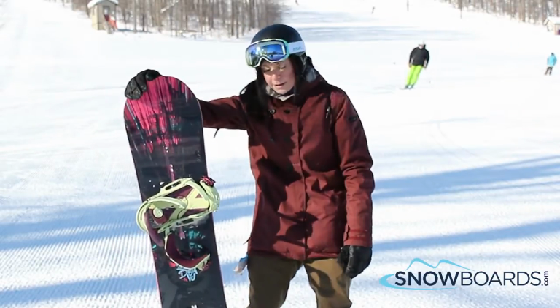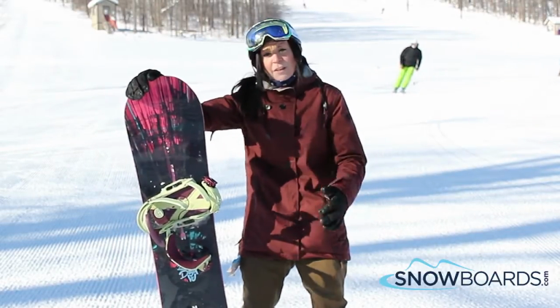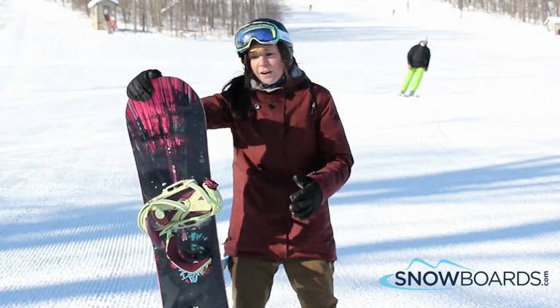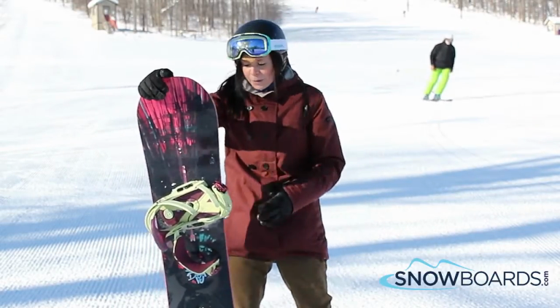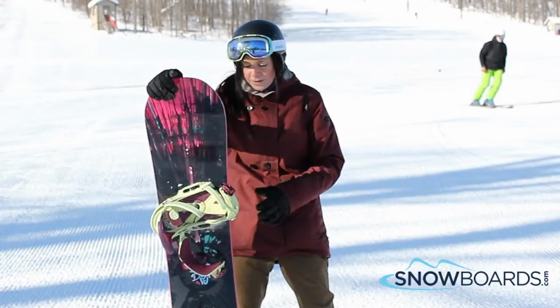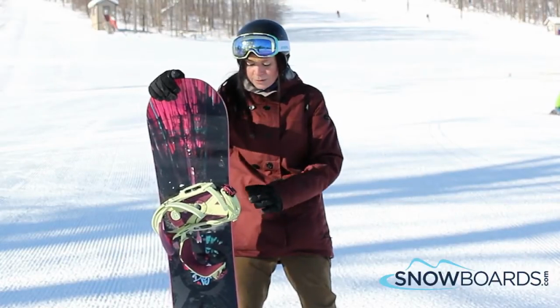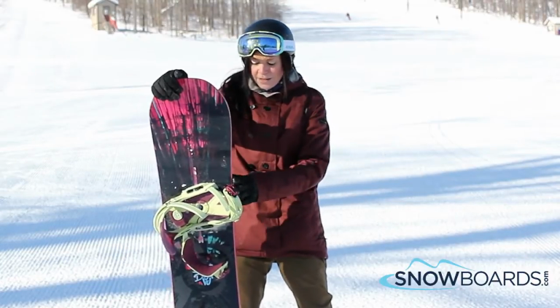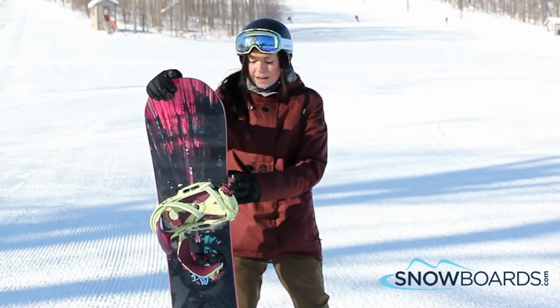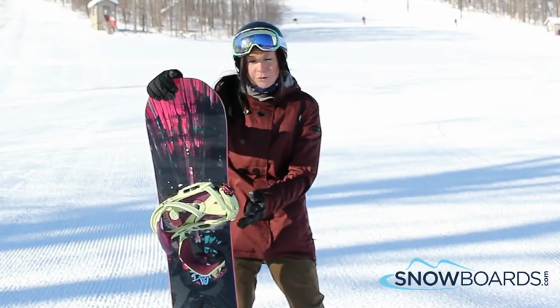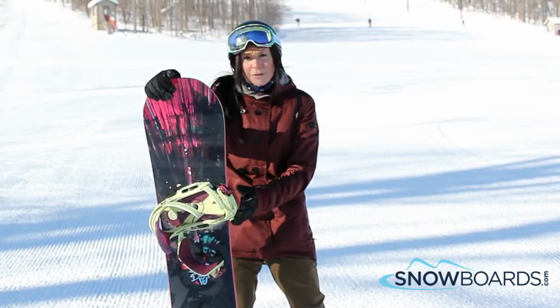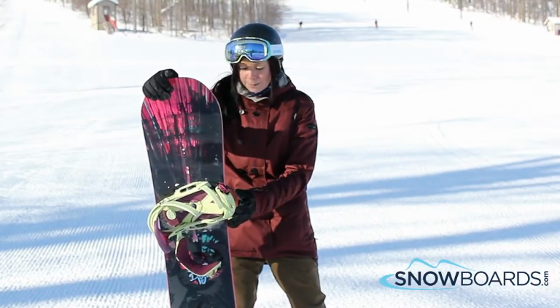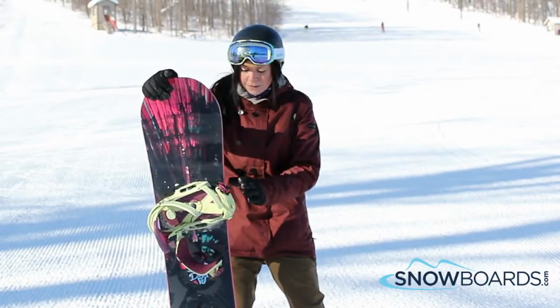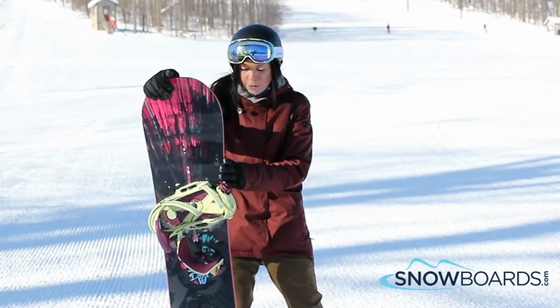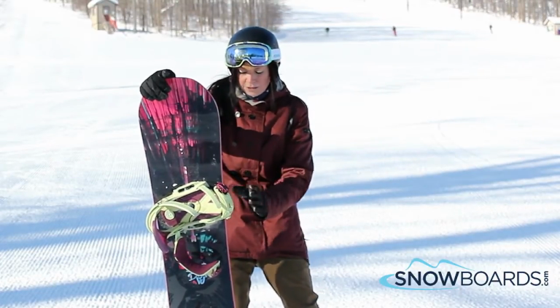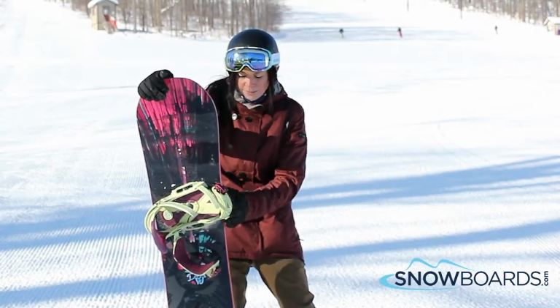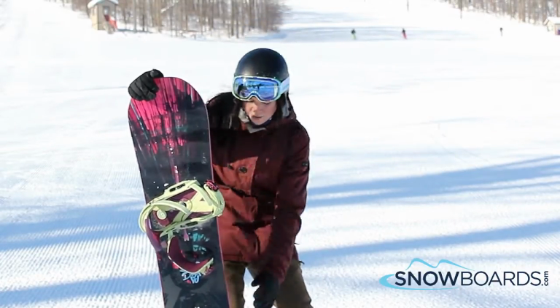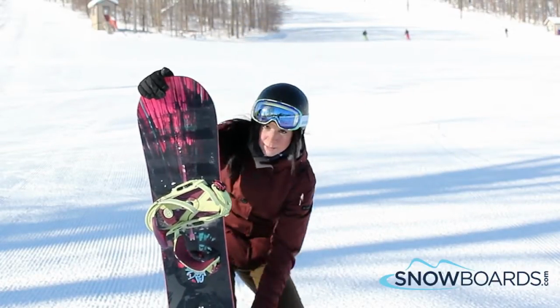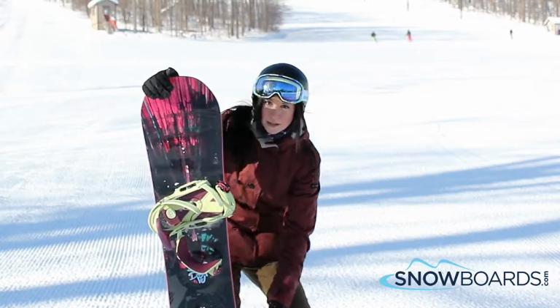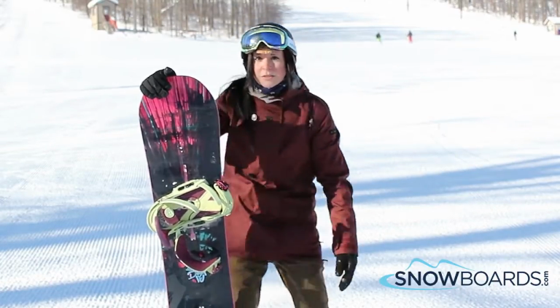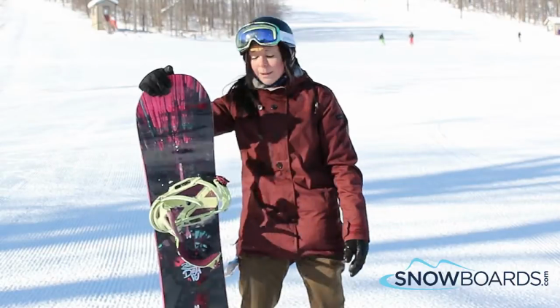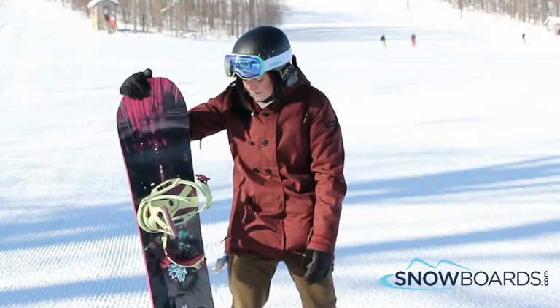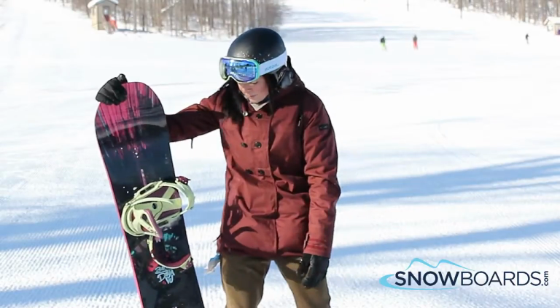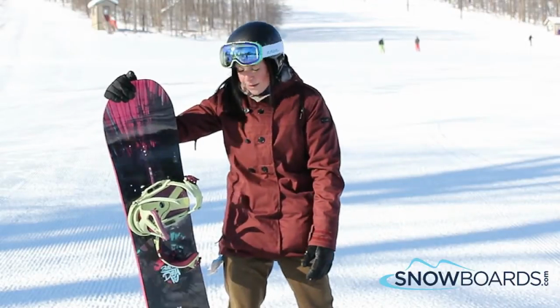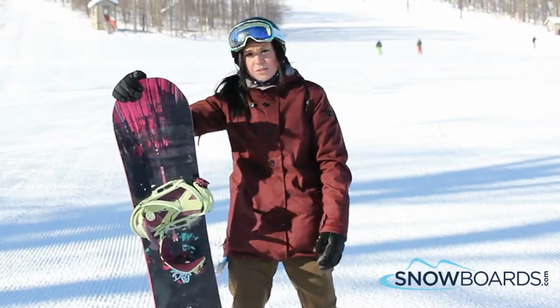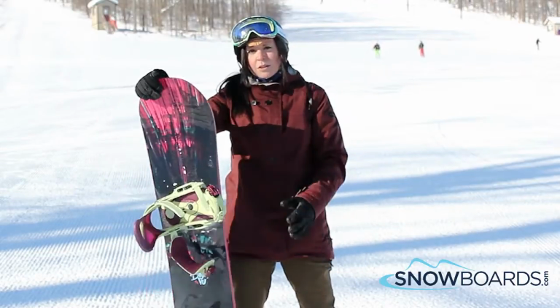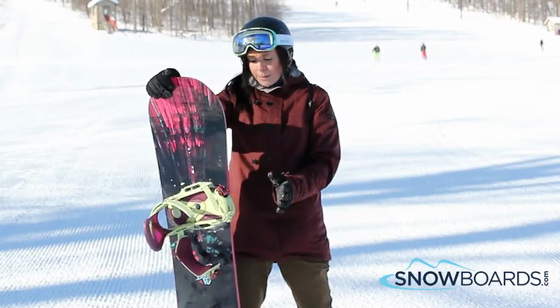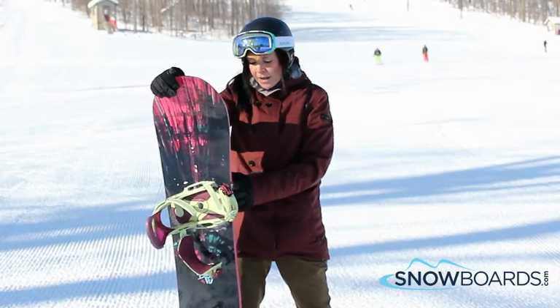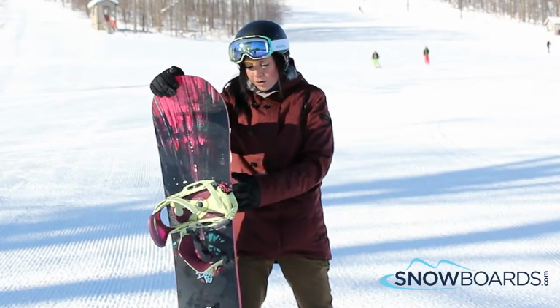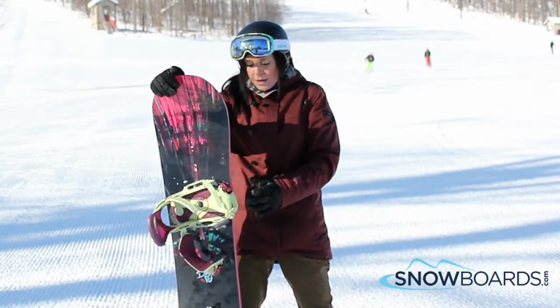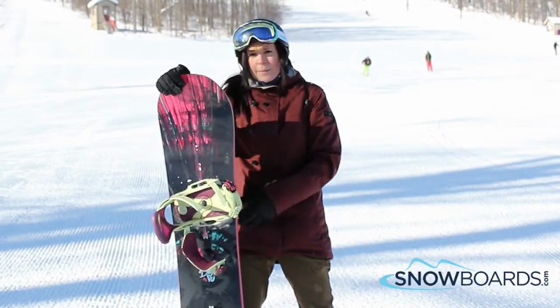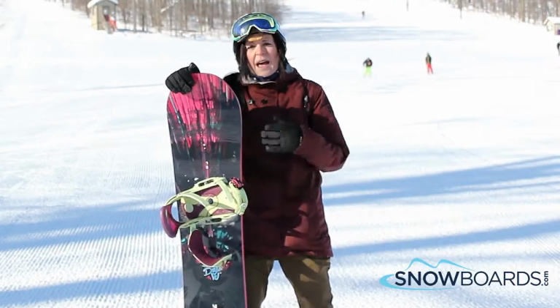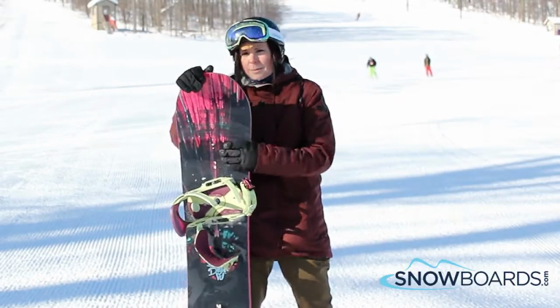It's fairly soft, but what I notice the most about it is it has overbite frostbite, so the board actually comes out underneath the bindings just a little bit. What that gives you is just a little bit more edge hold at higher speeds.